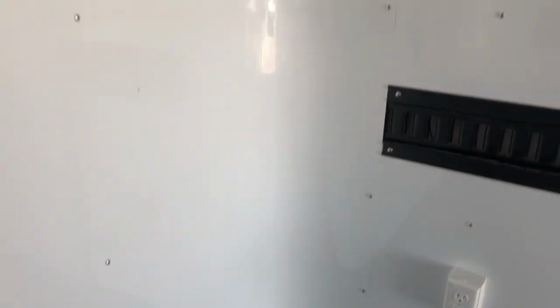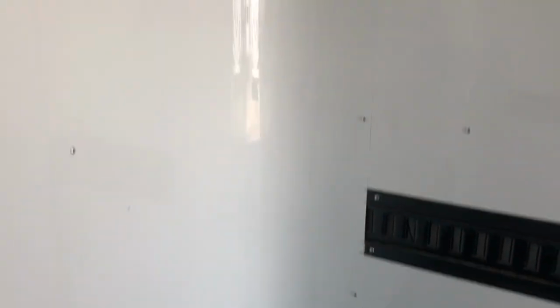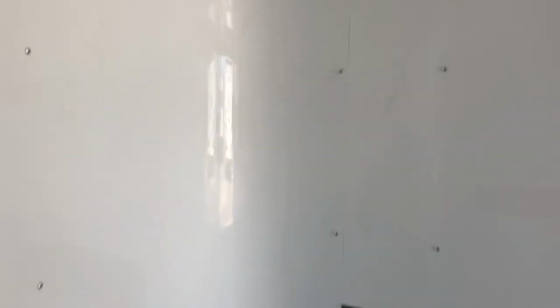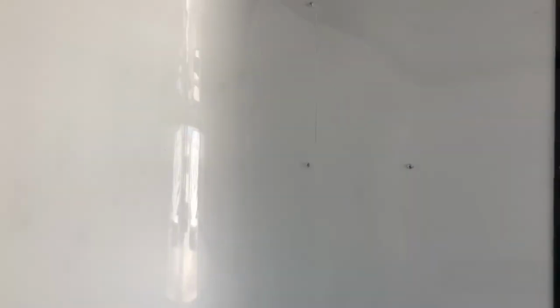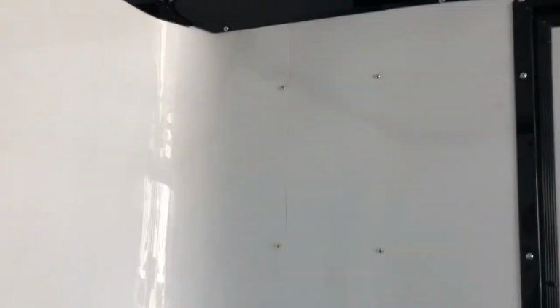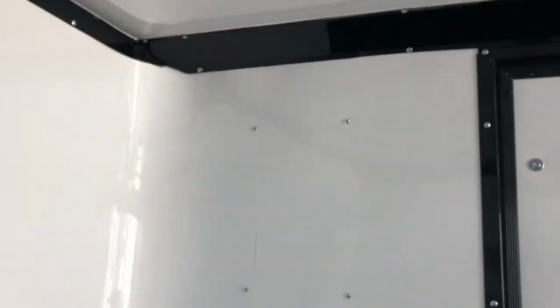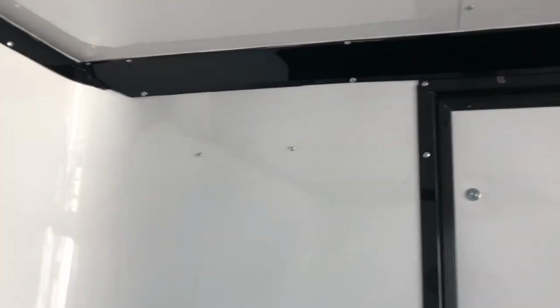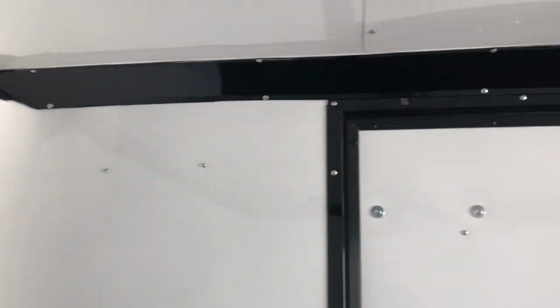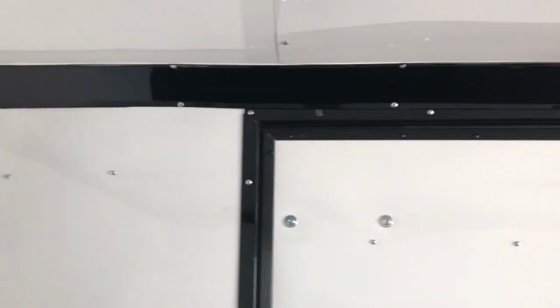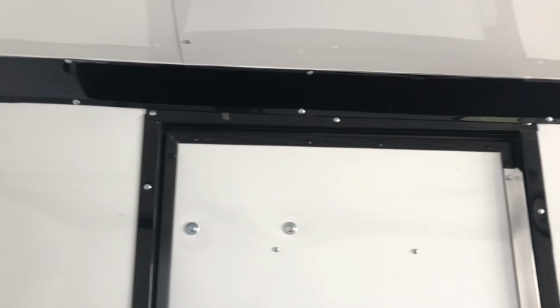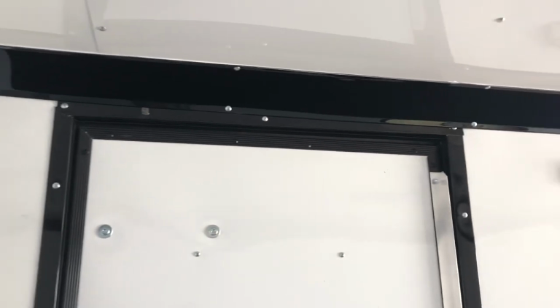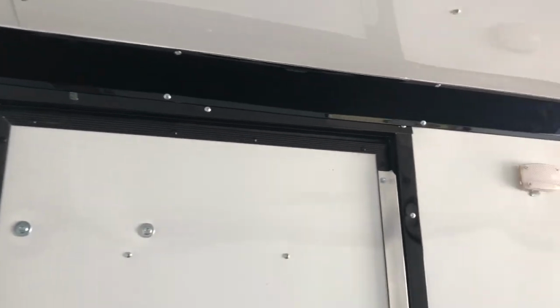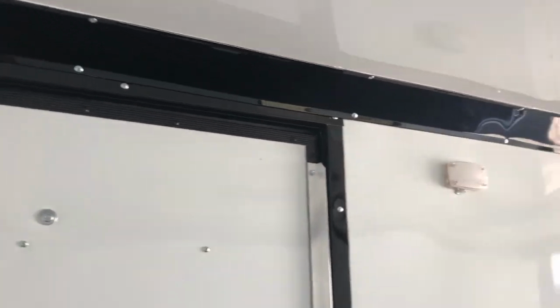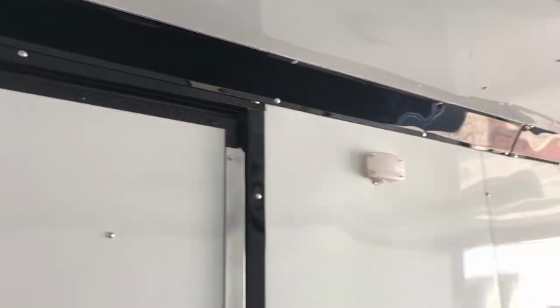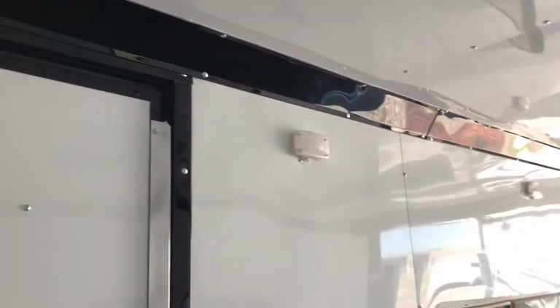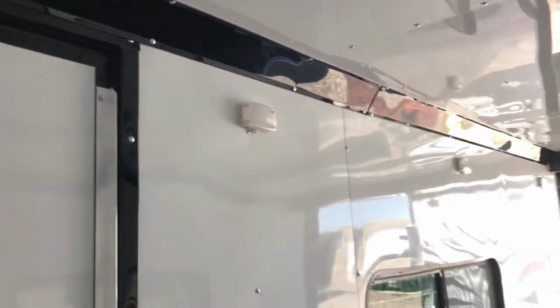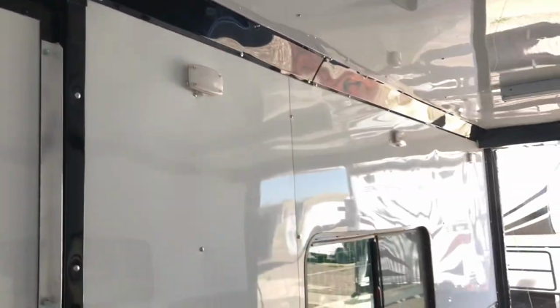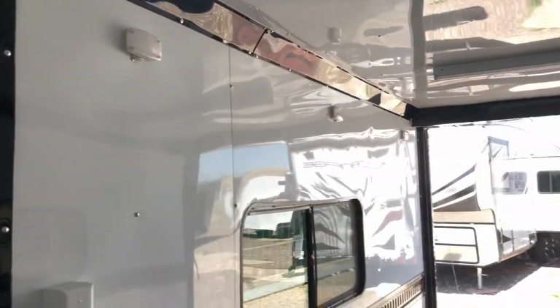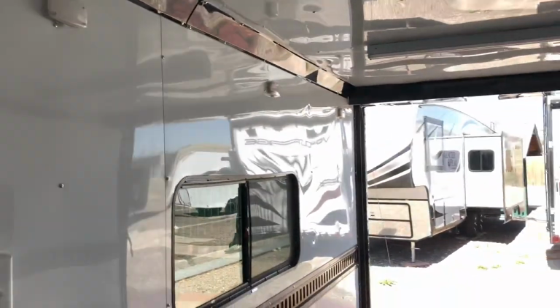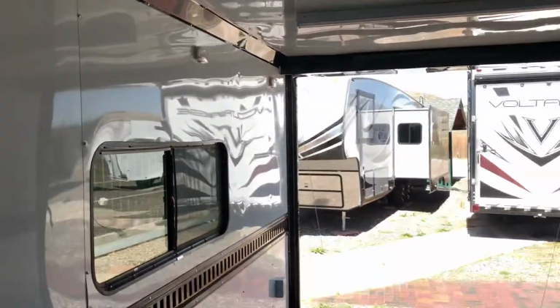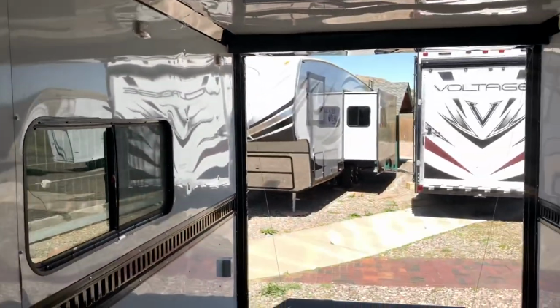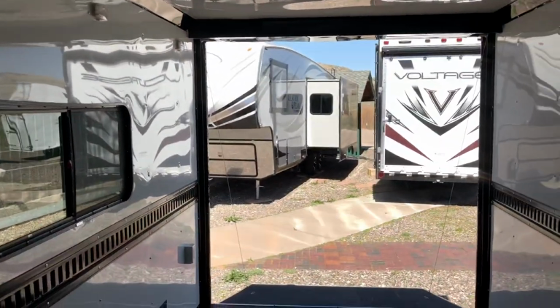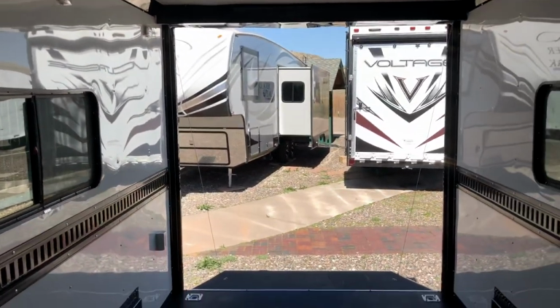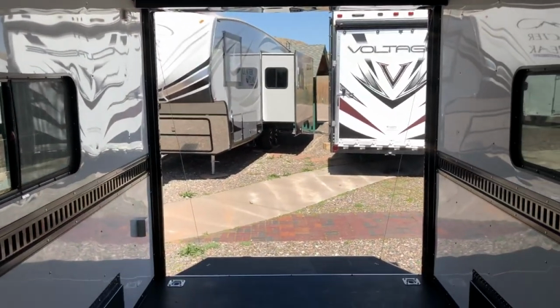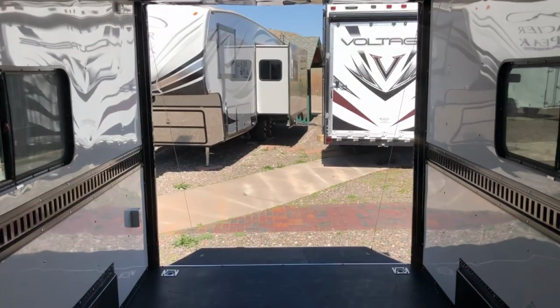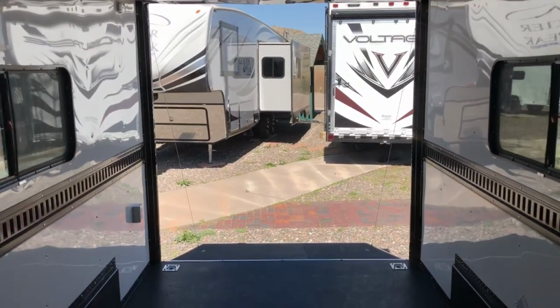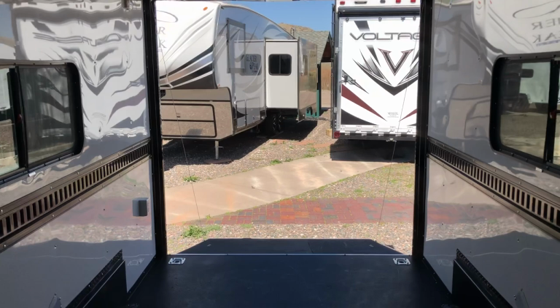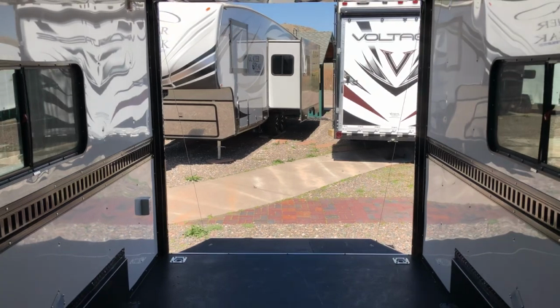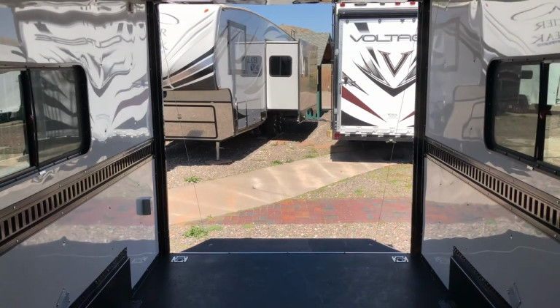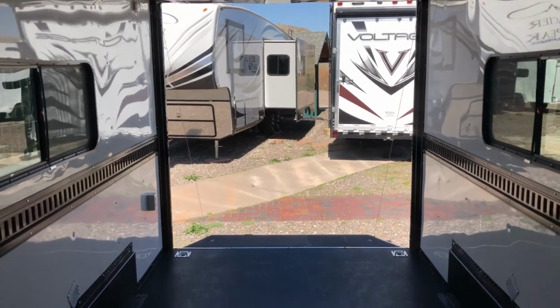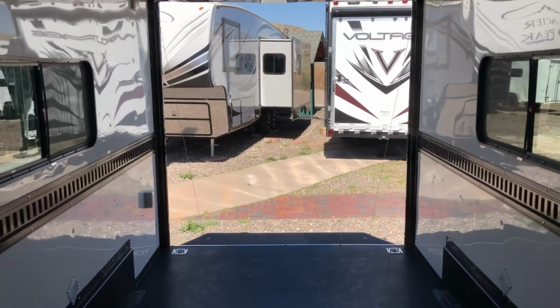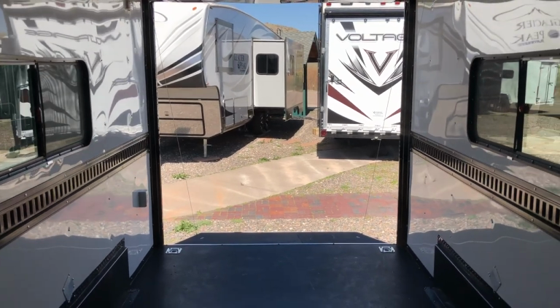They did all the black trim around the top too. This one's got a seven-foot interior height and a 6'6" rear door opening. So a four-seat Razor 1000 will fit in here, no problem.